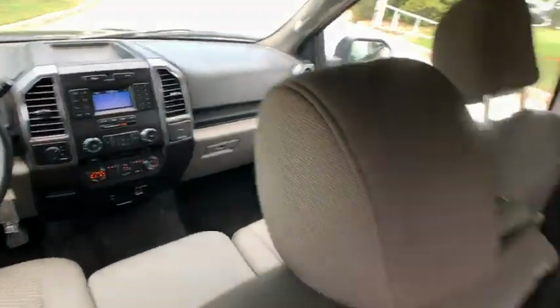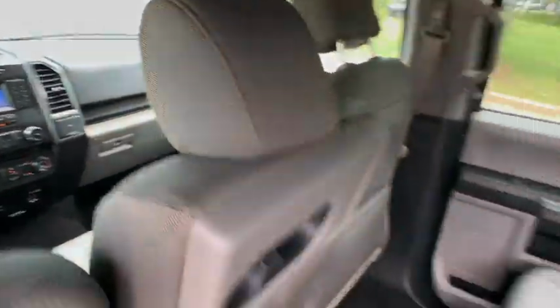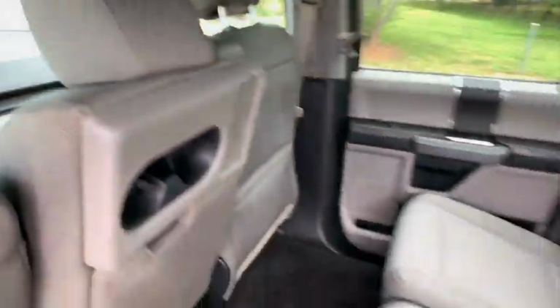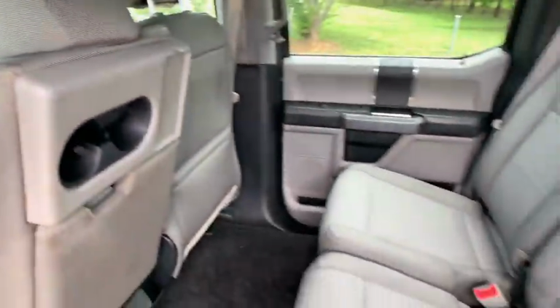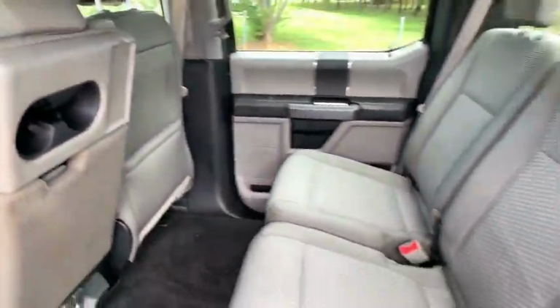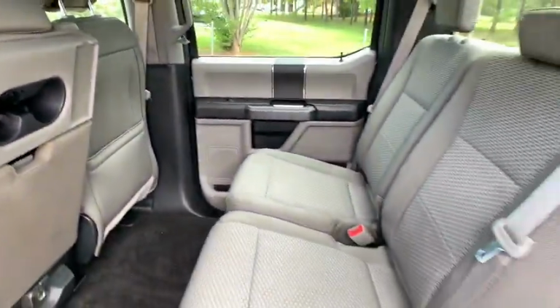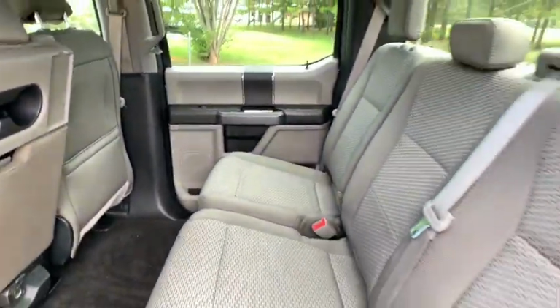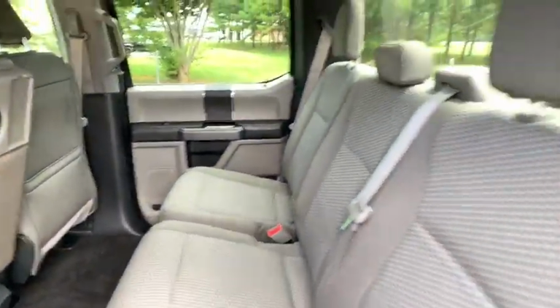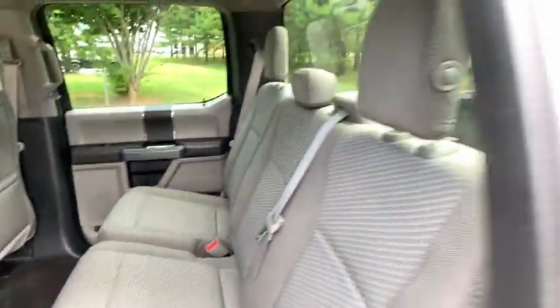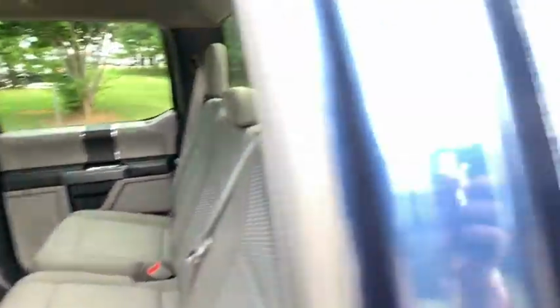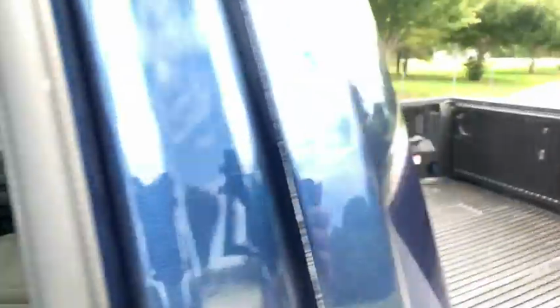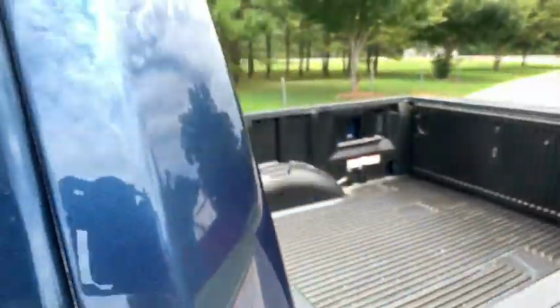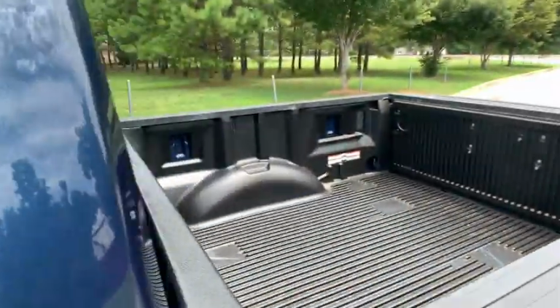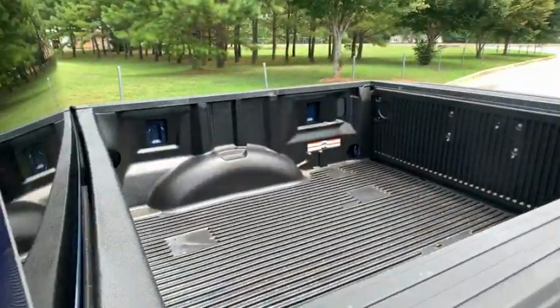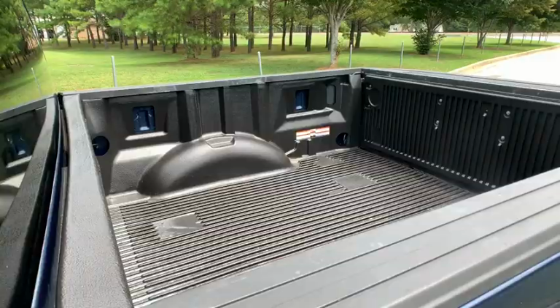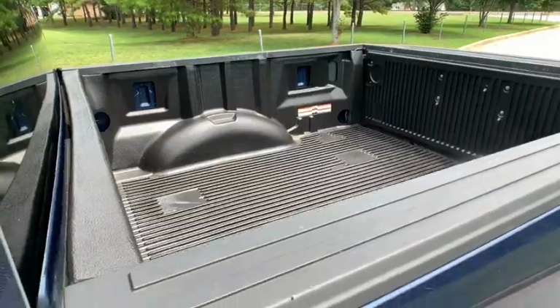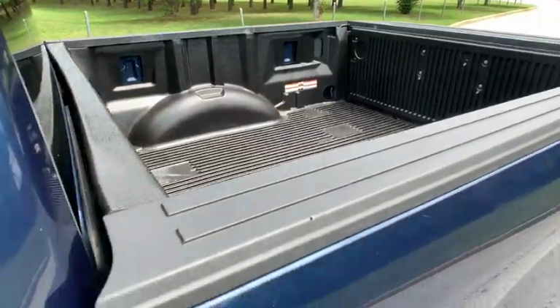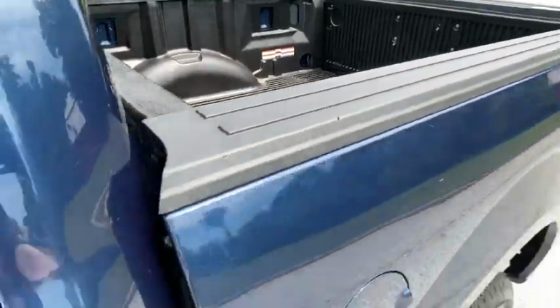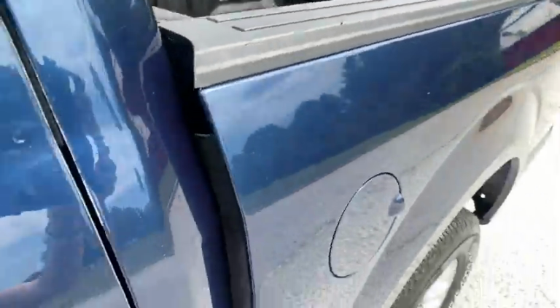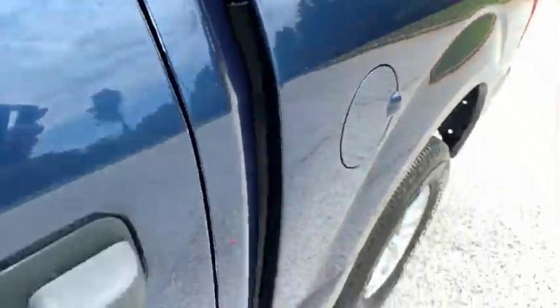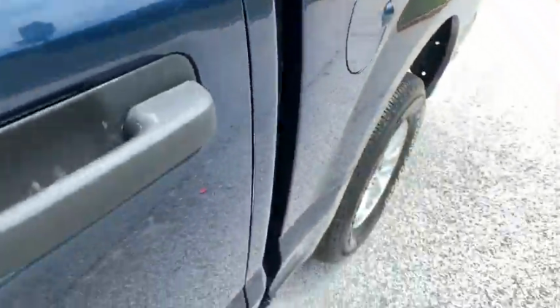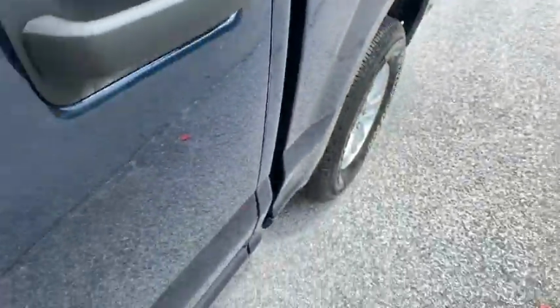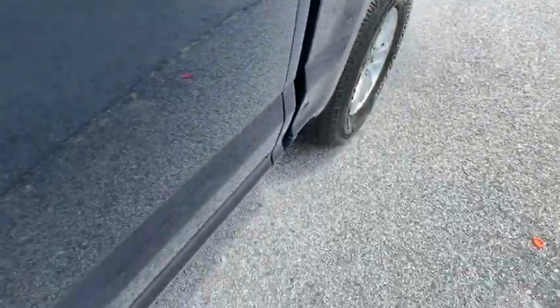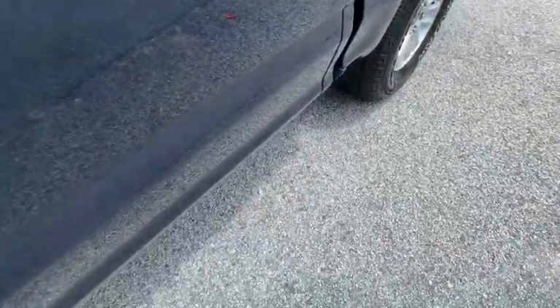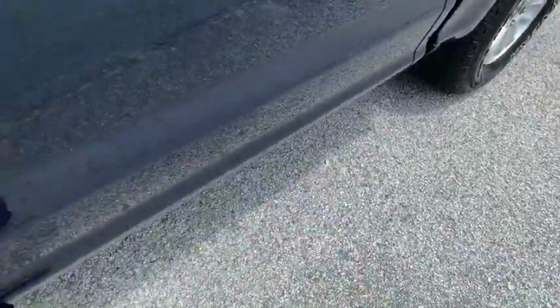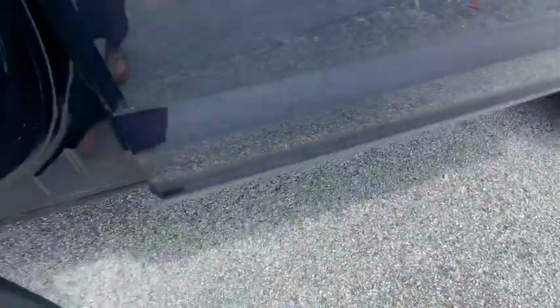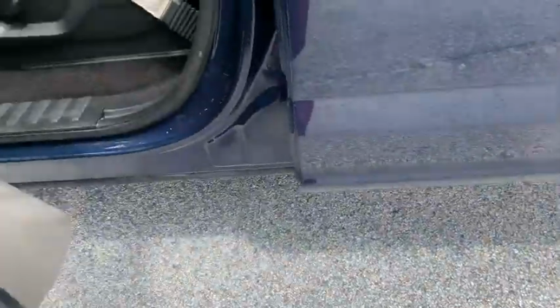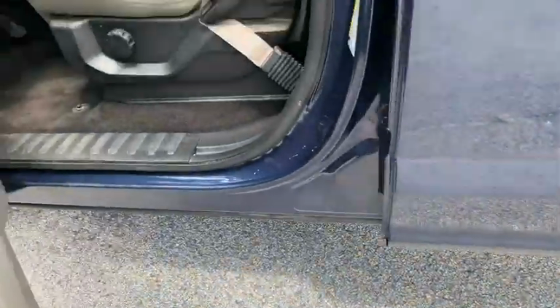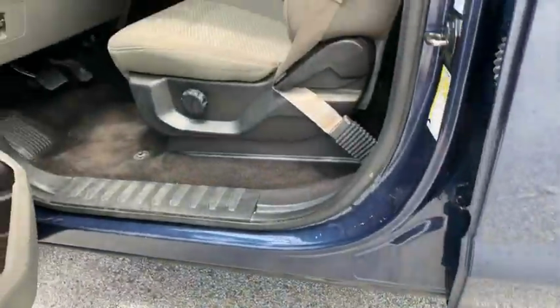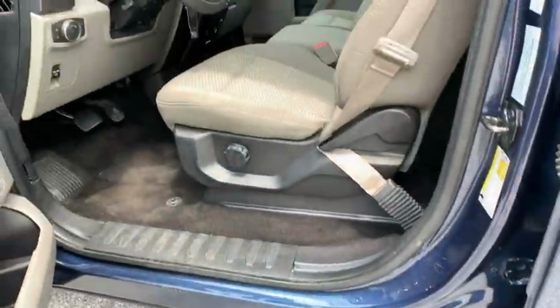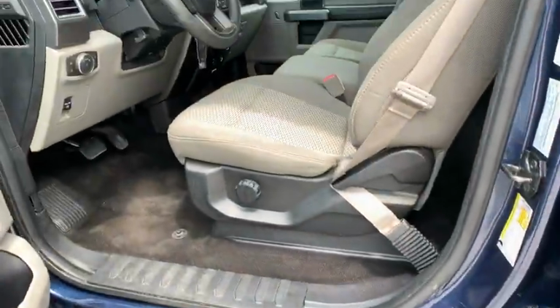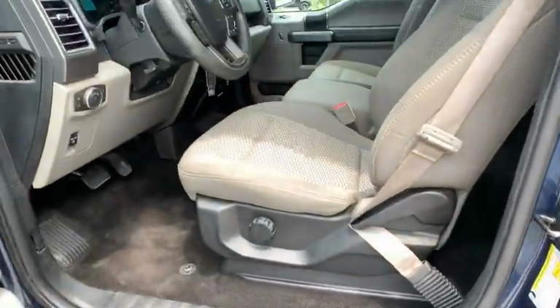This vehicle is Carfax certified one owner and qualifies for Carfax buyback guarantee. Come take a test drive today.